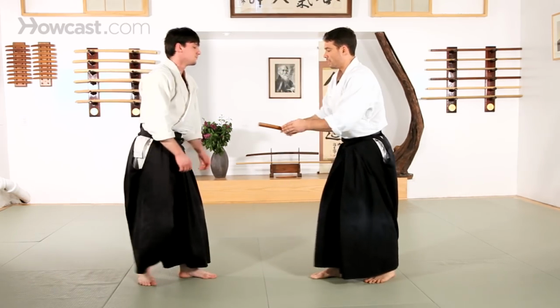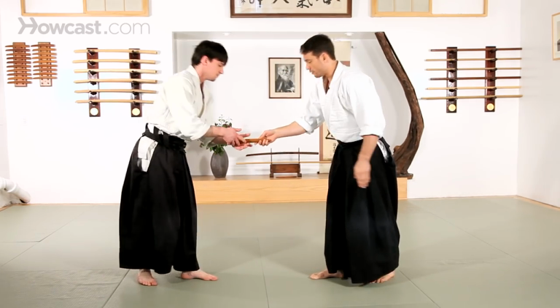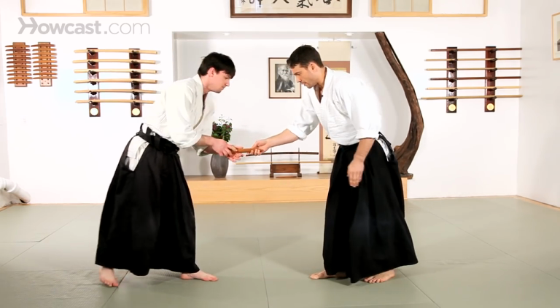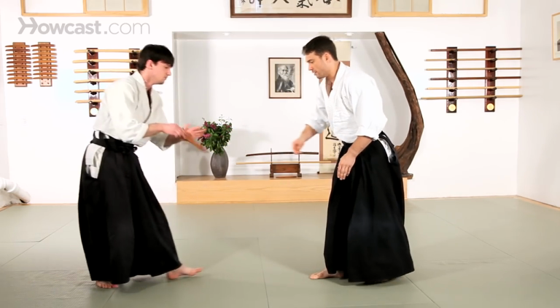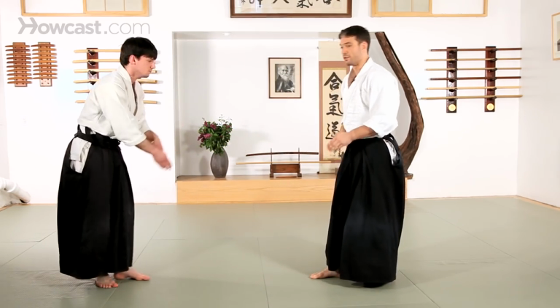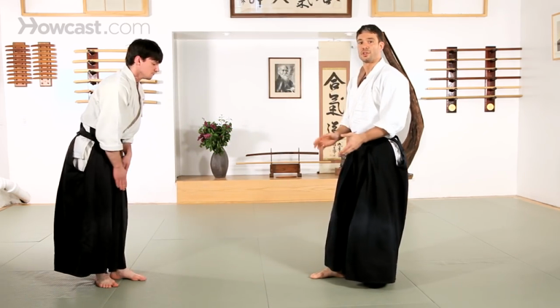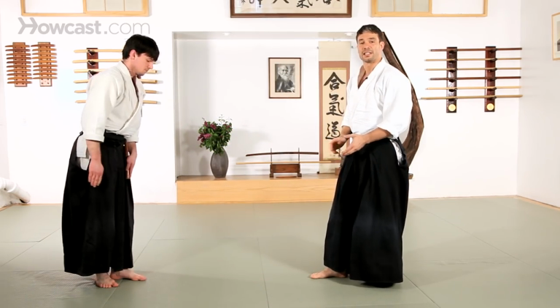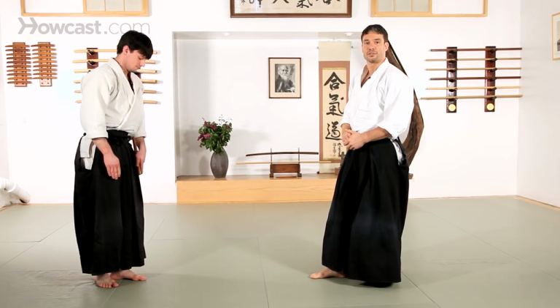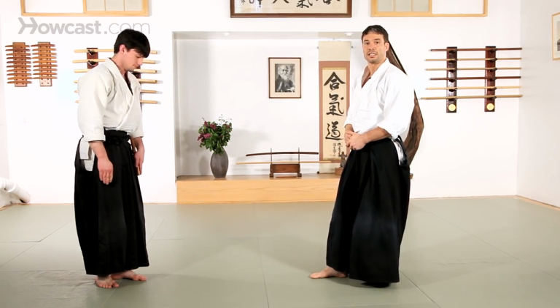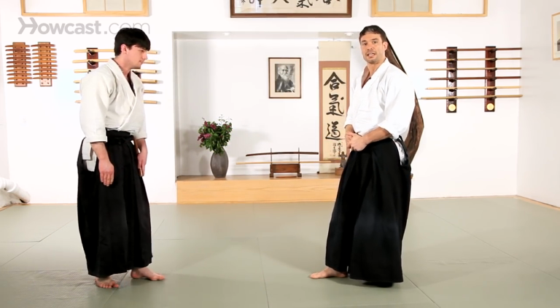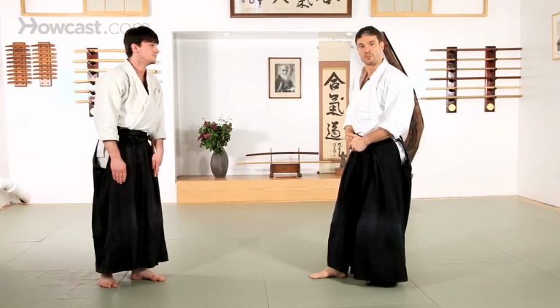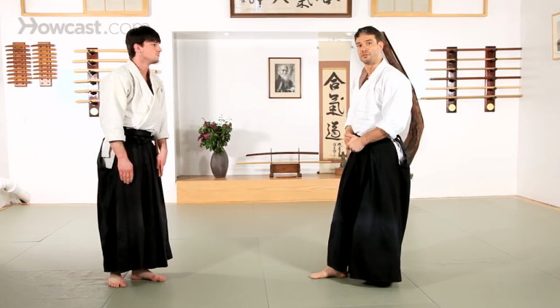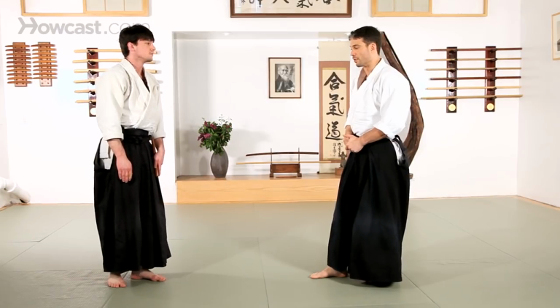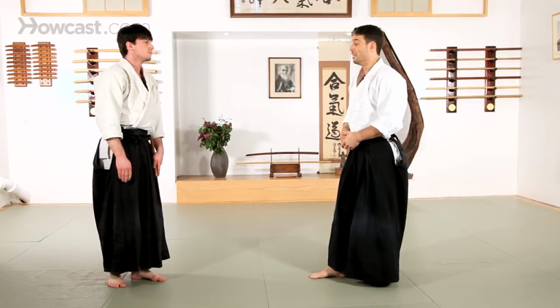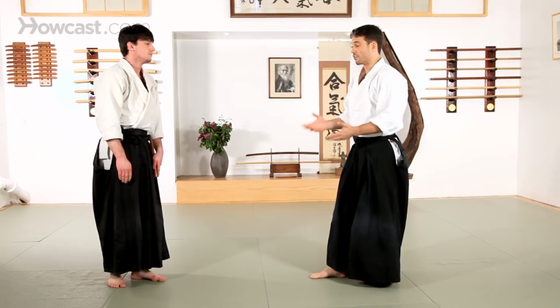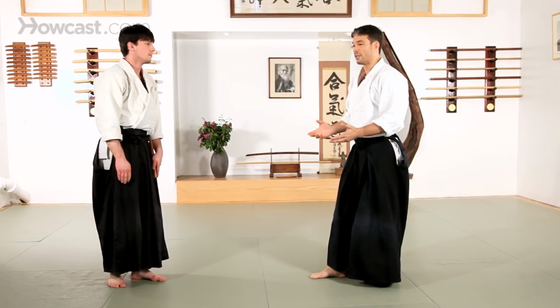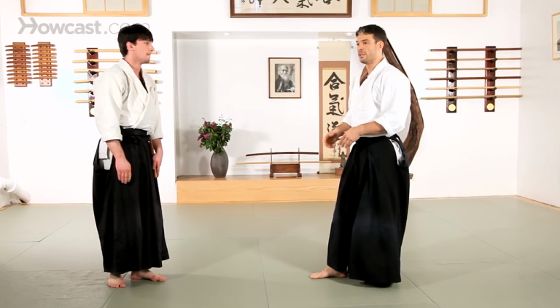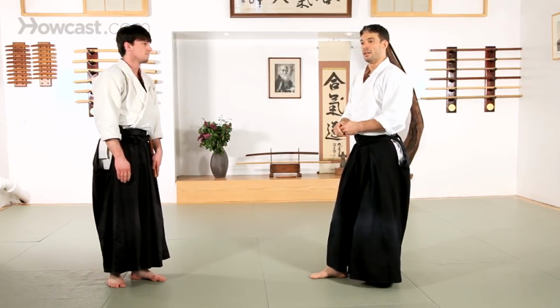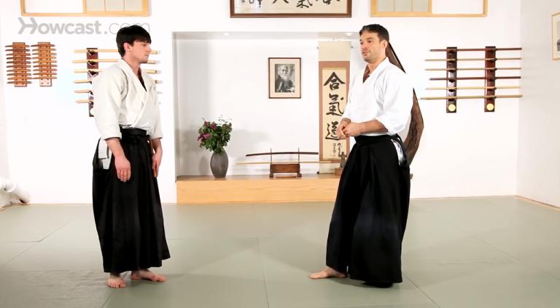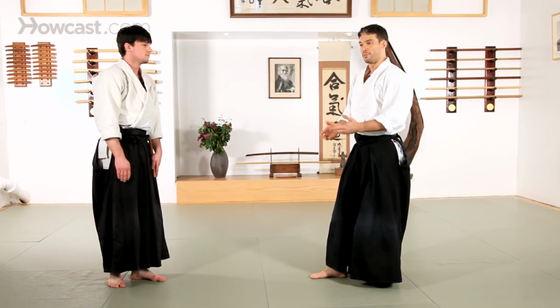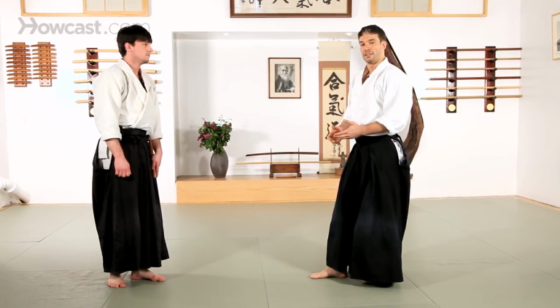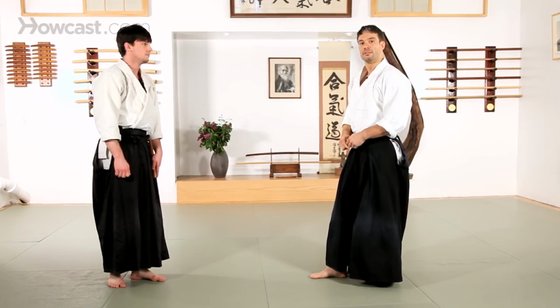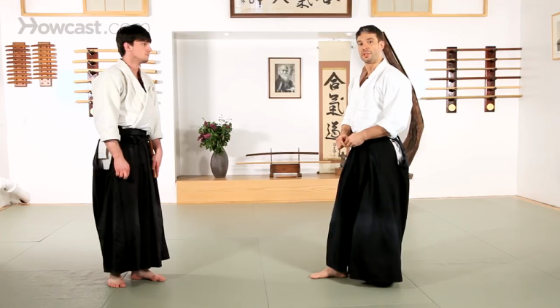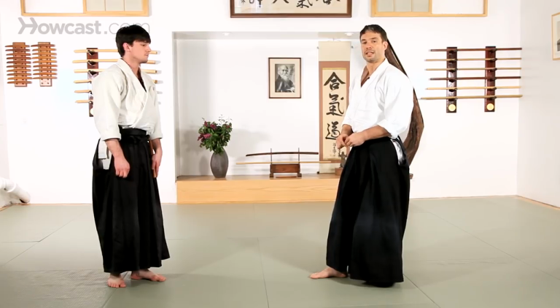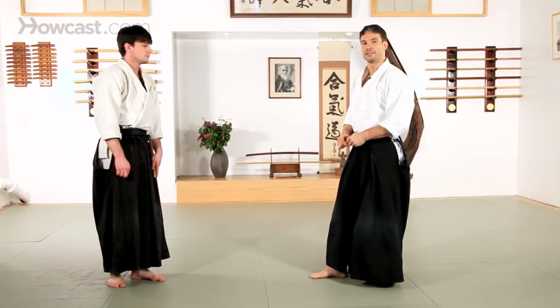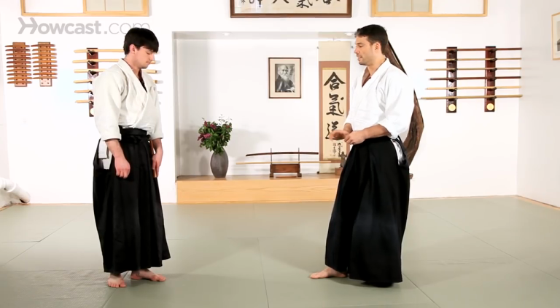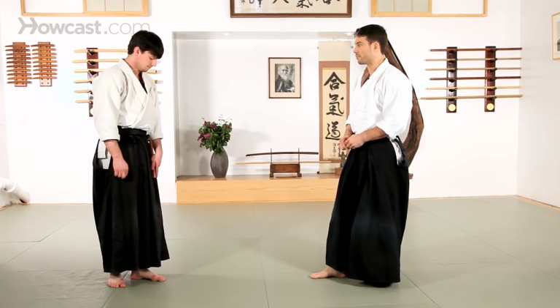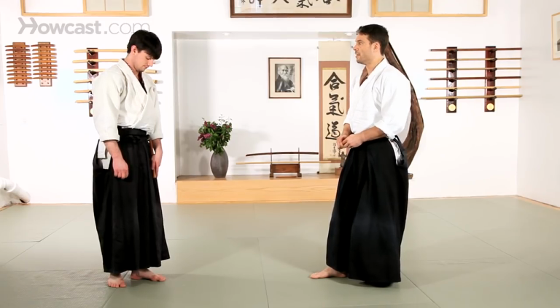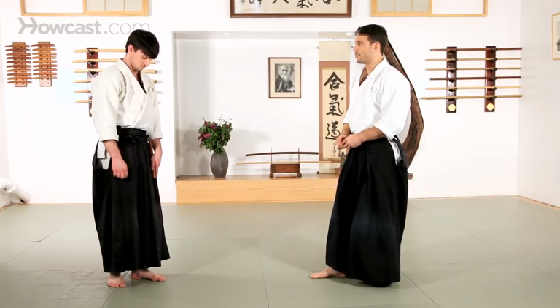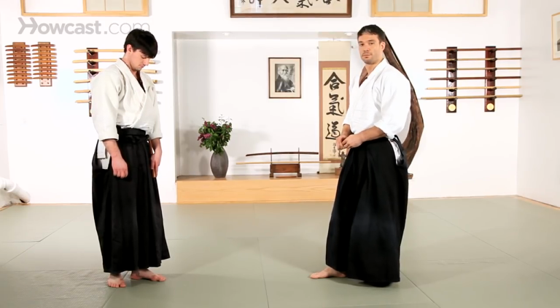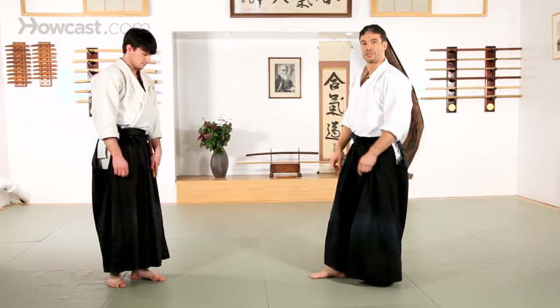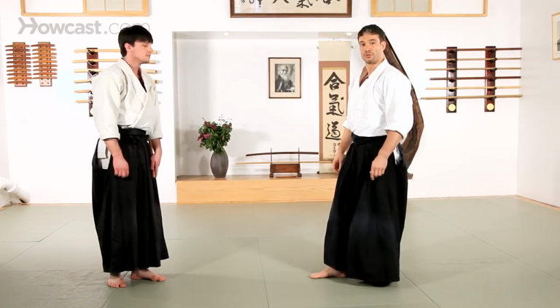So, Tantotori — these are just some of the most common techniques that you'll see against a knife and how to remove it from your partner. There are several others which generally pertain to open hand techniques, but these are some basic beginning points on Tantotori.